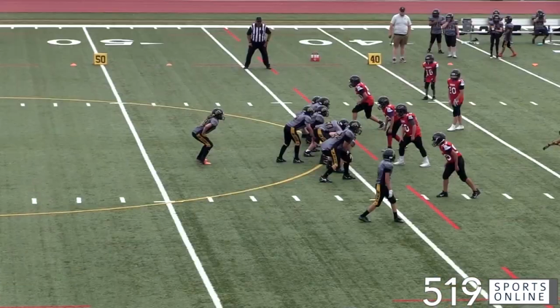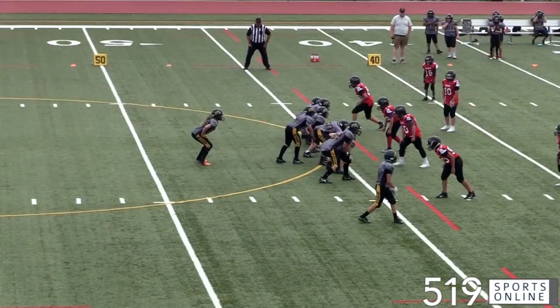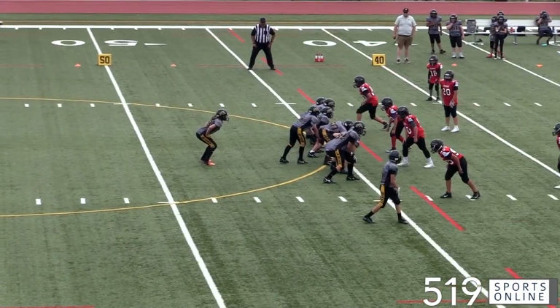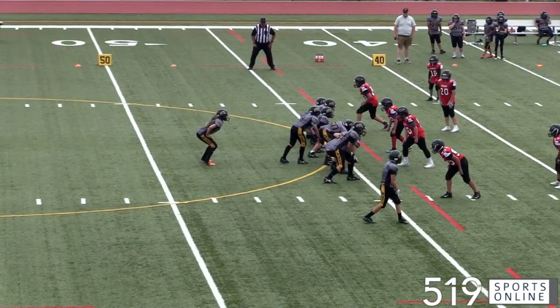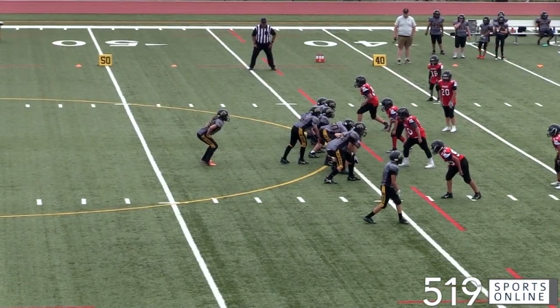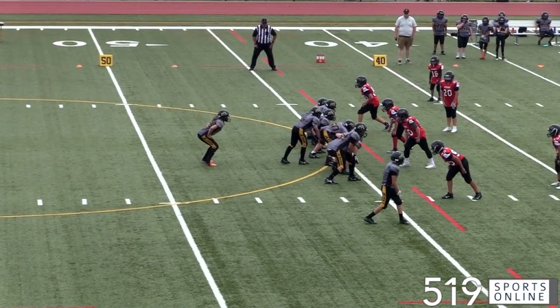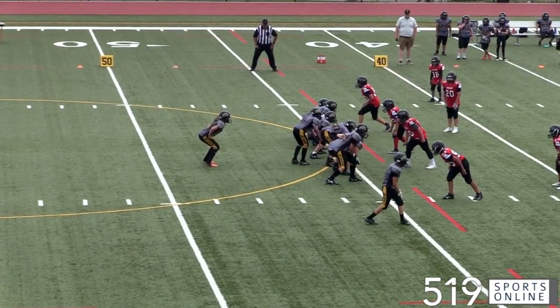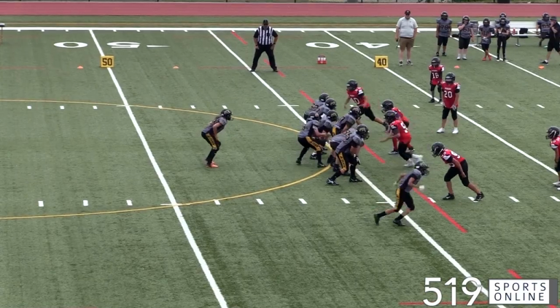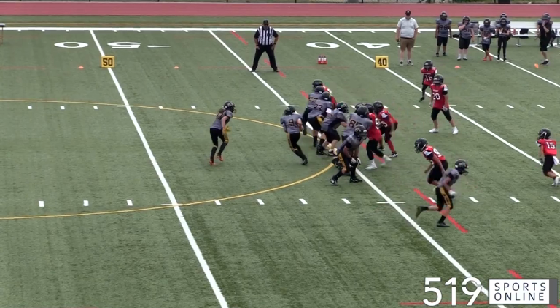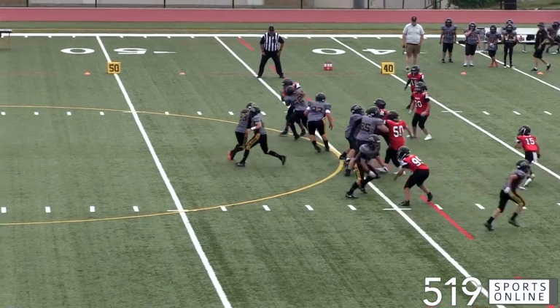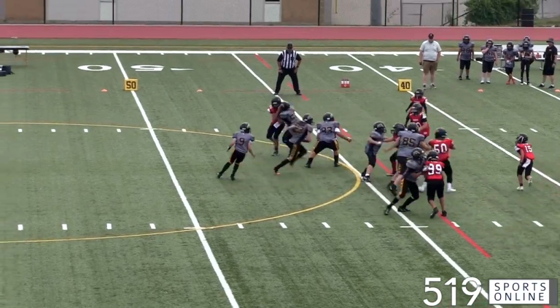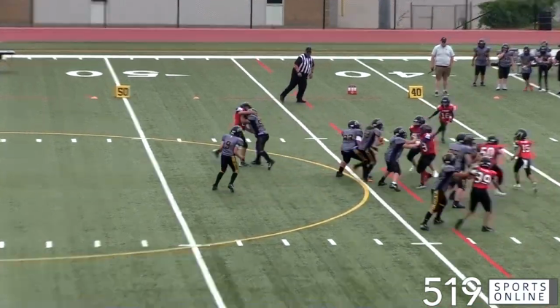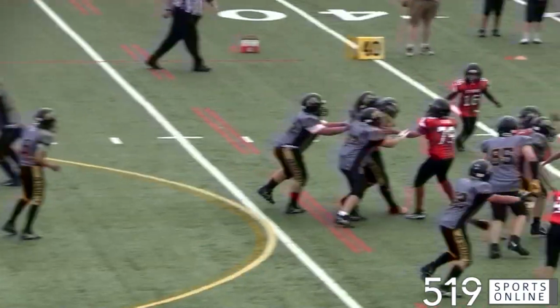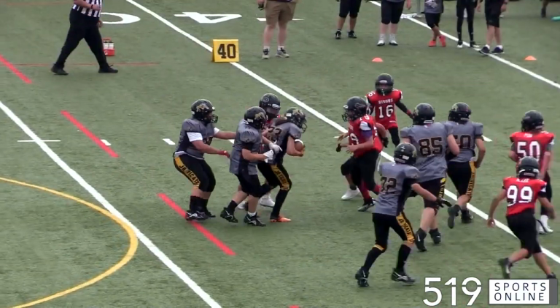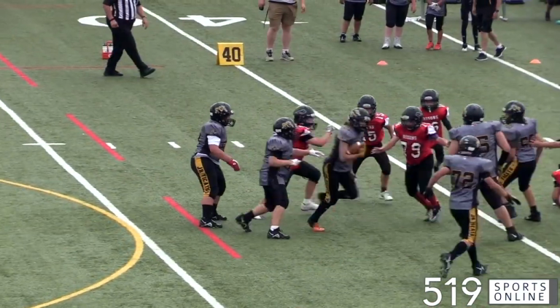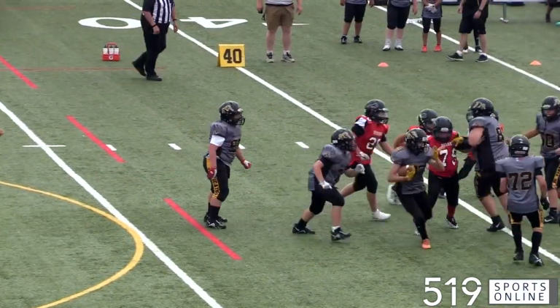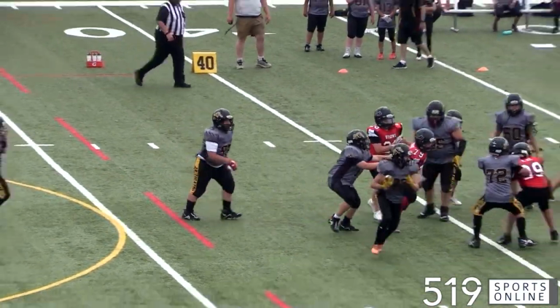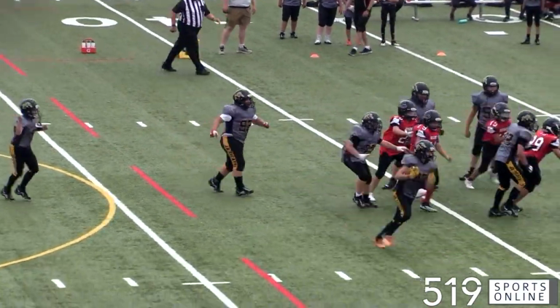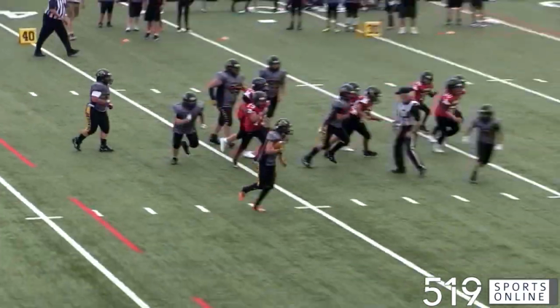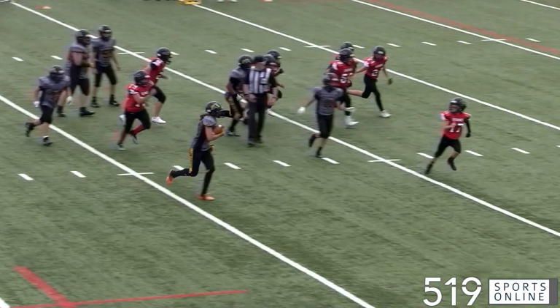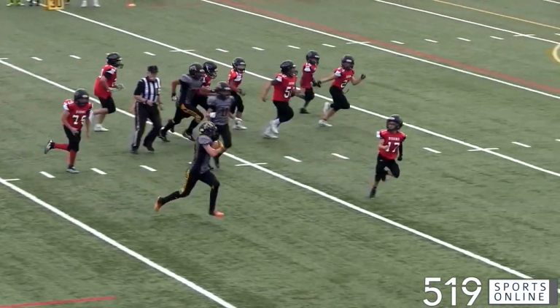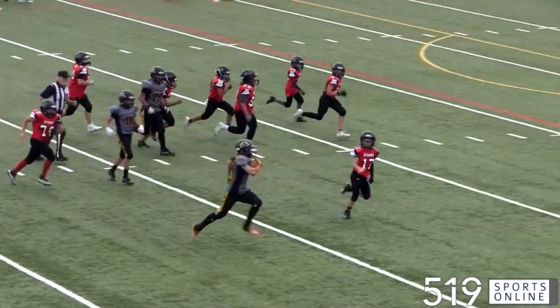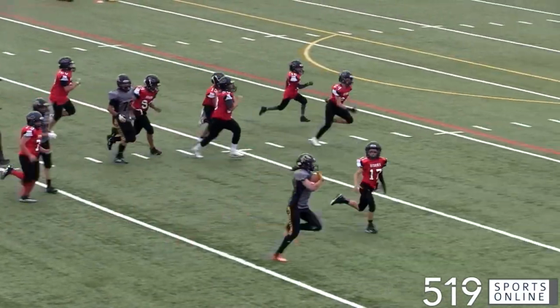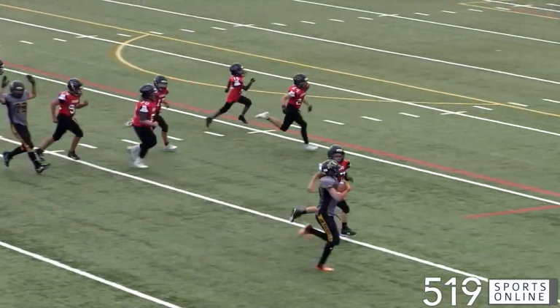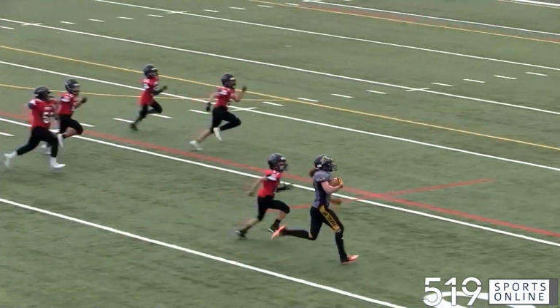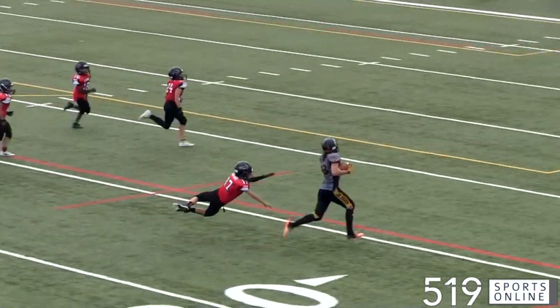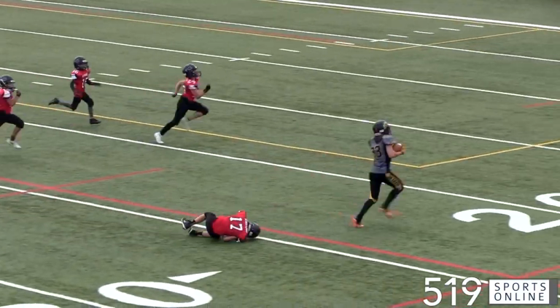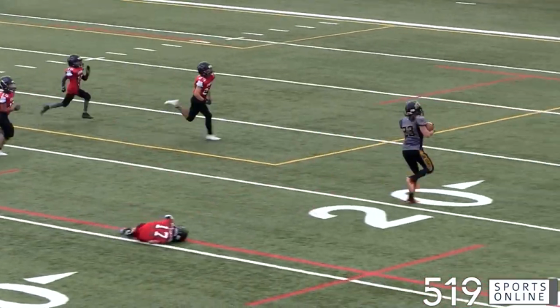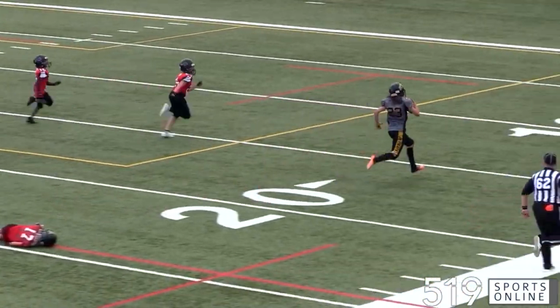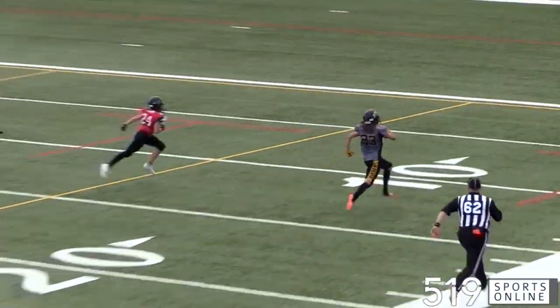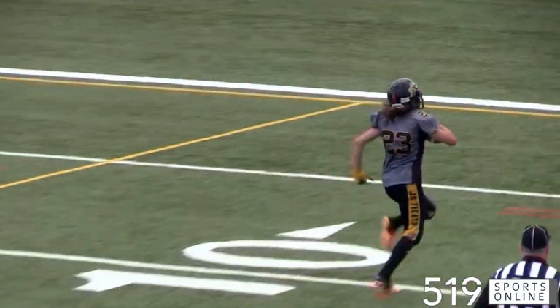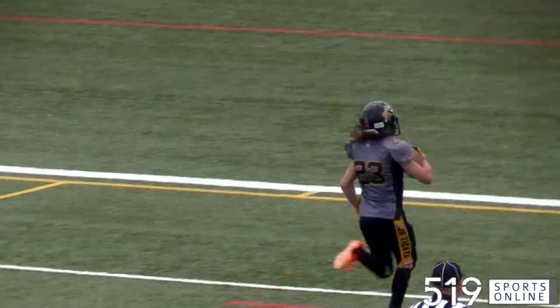Only moments later, it's the Ticats offense doing just that — more from Hamilton running back Clyde Podepski. He tunnels through the middle before breaking away down the near sideline. Clyde turns on the jets and he's just too fast. So it's 18 for Hamilton.